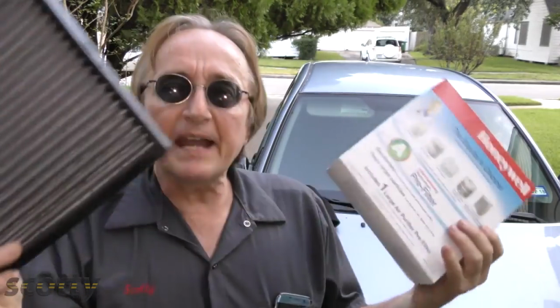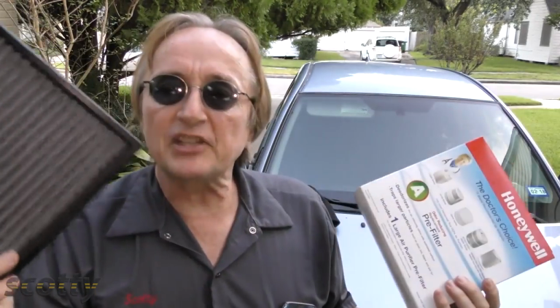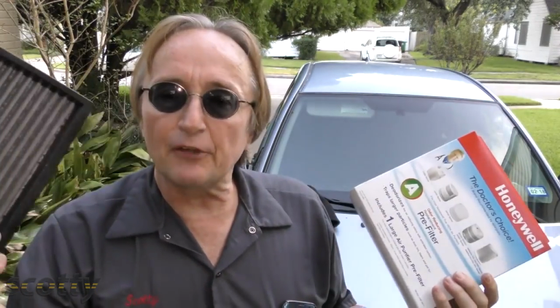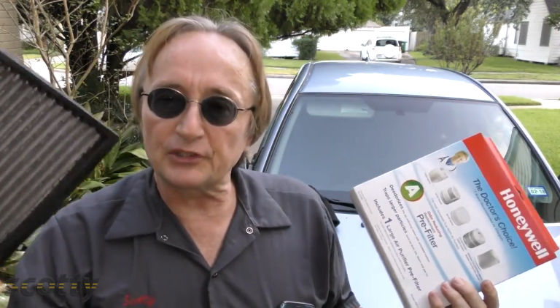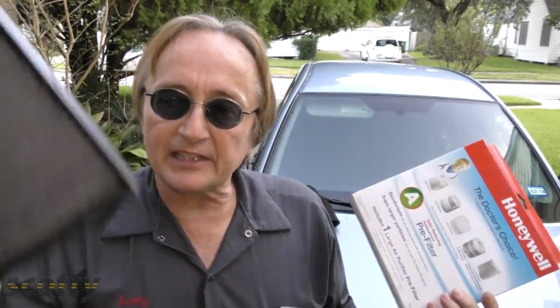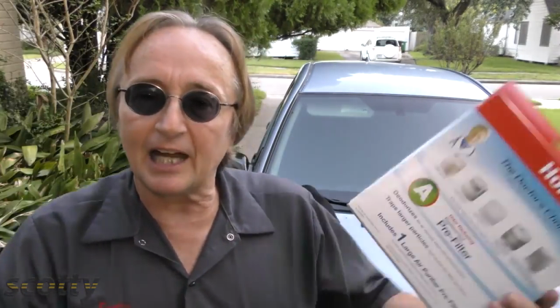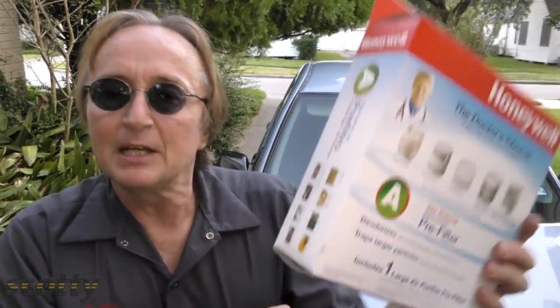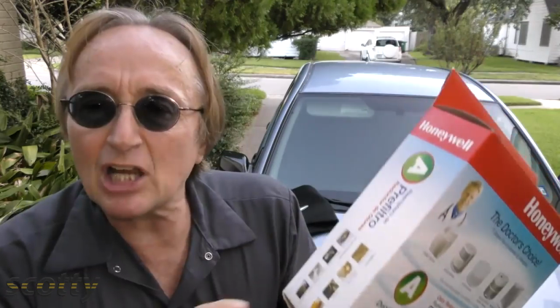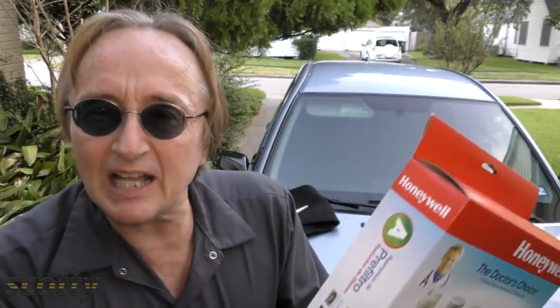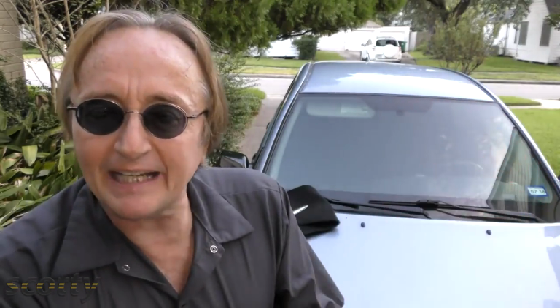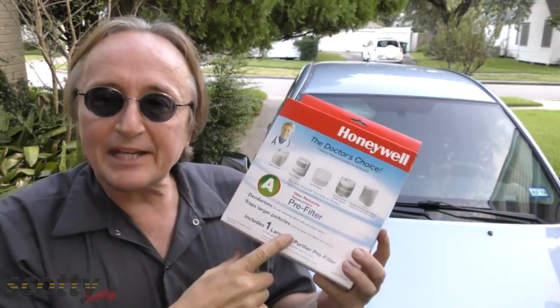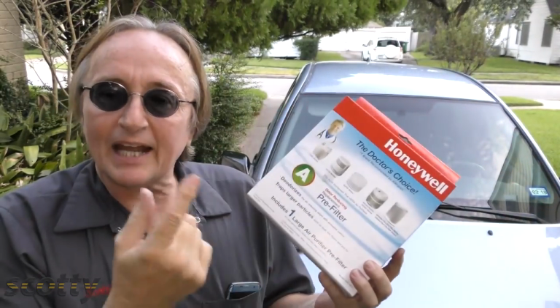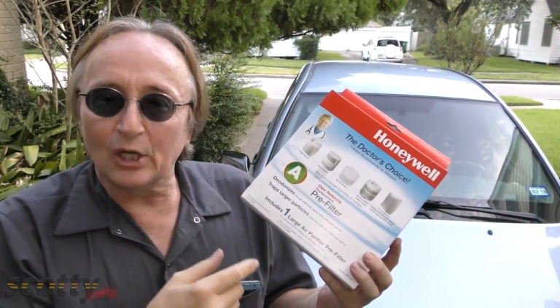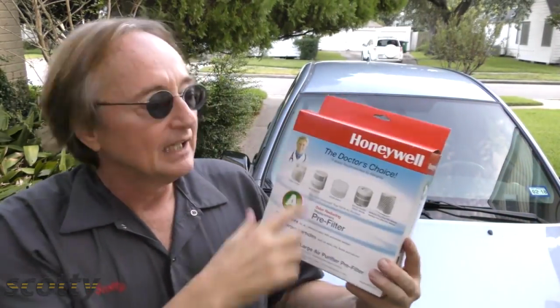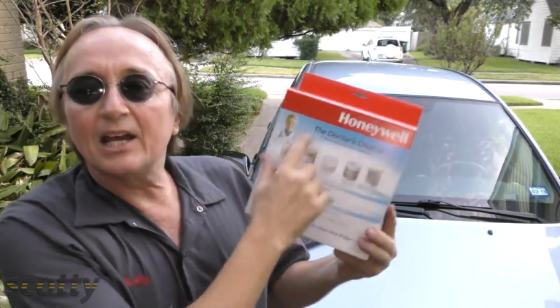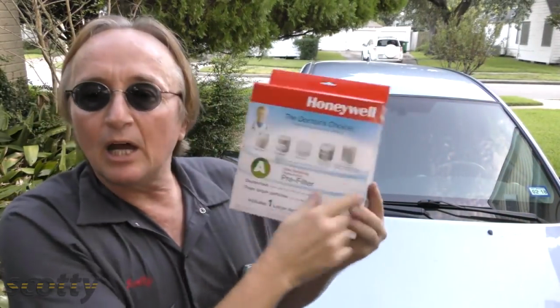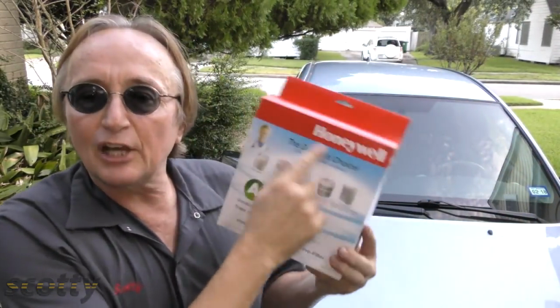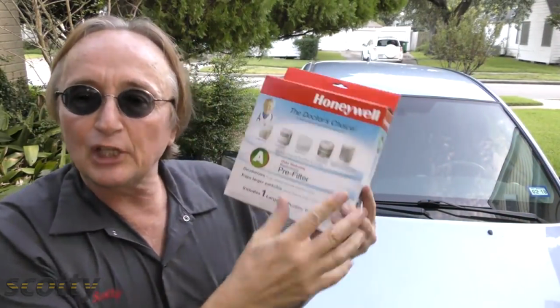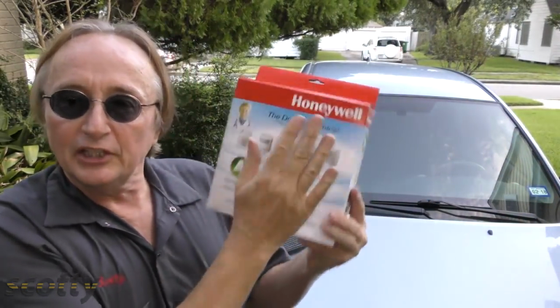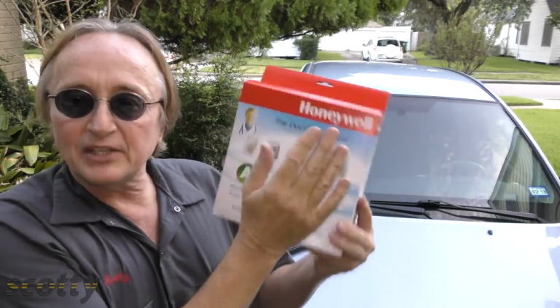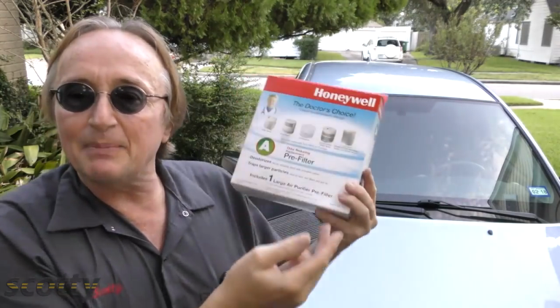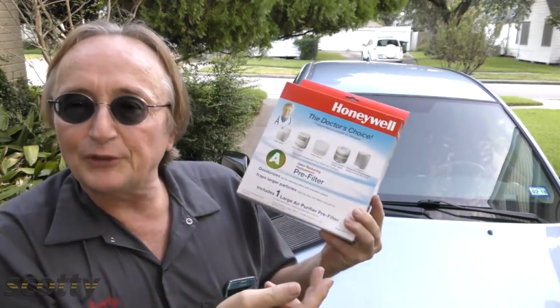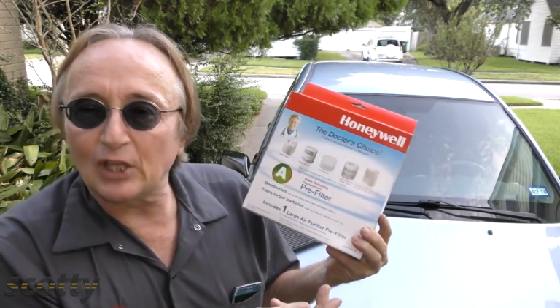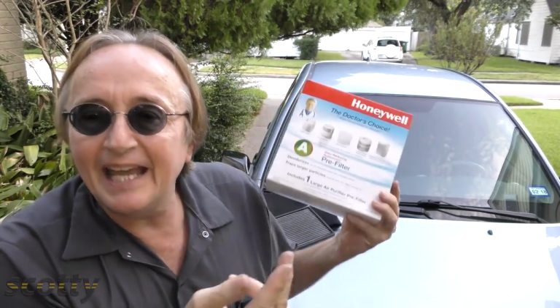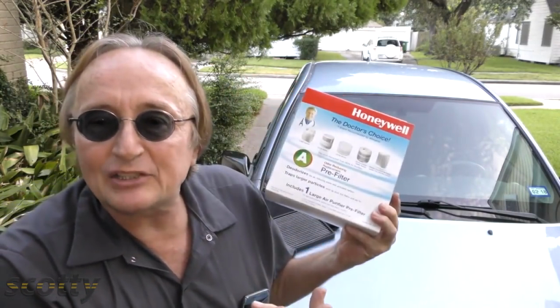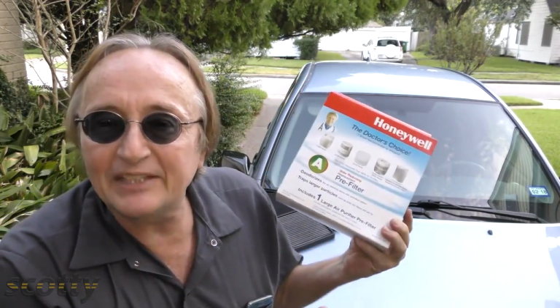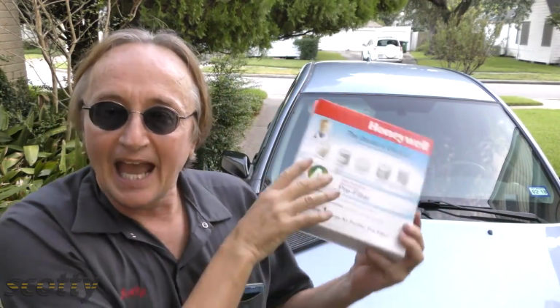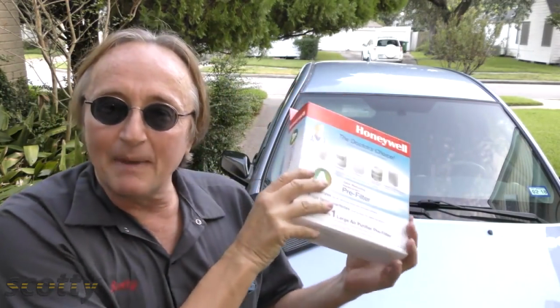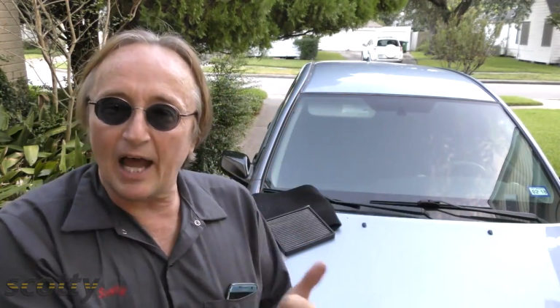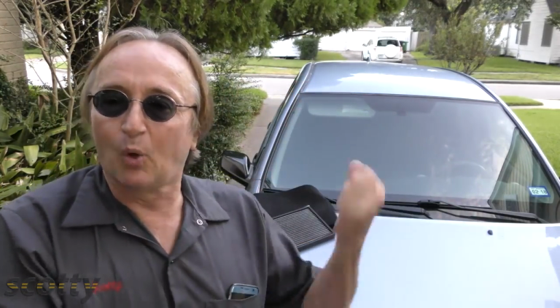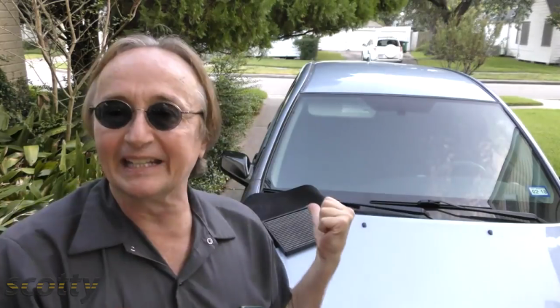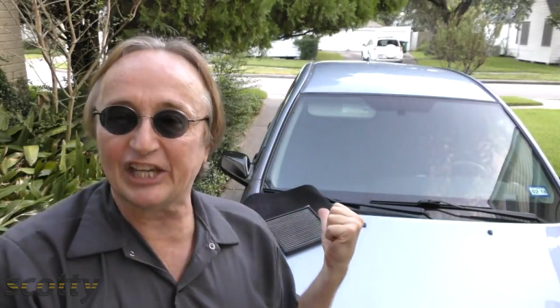They do make fancy cabin air filters that have activated carbon, but they can cost a lot of money. You can make your own like I do — I got a Honeywell house air filter. You can buy these carbon filters for like 10 bucks a piece, and it'll make like 20 of these things.